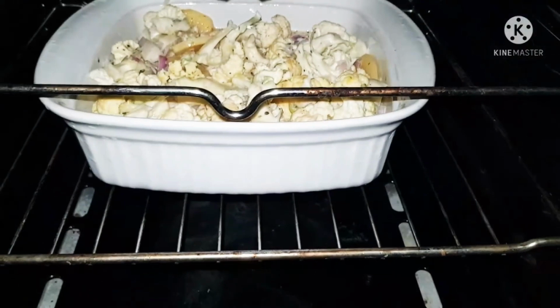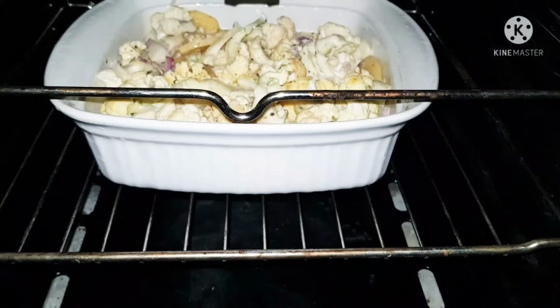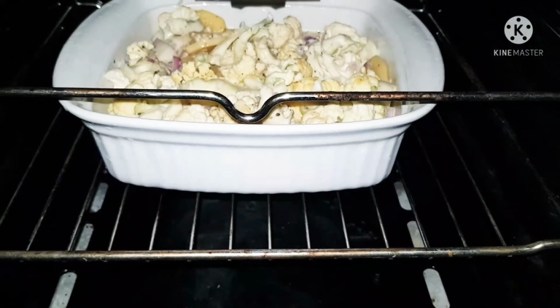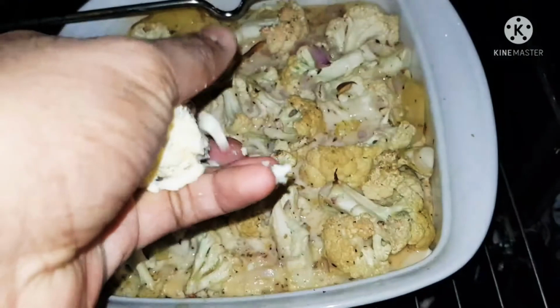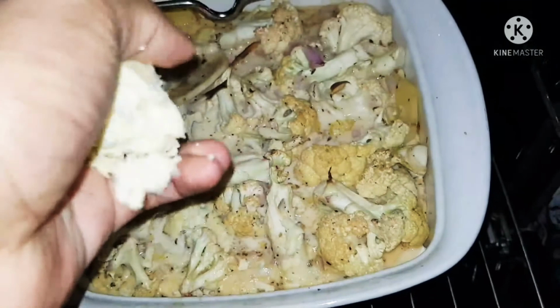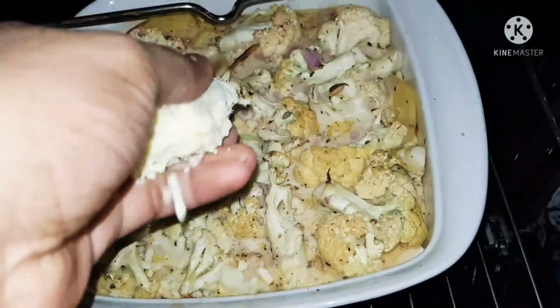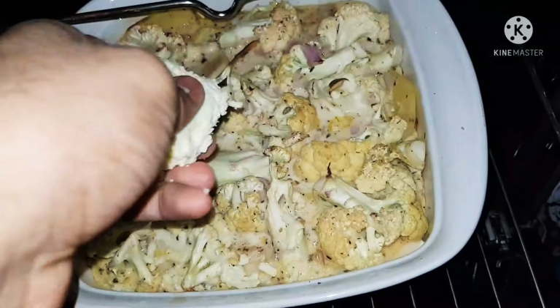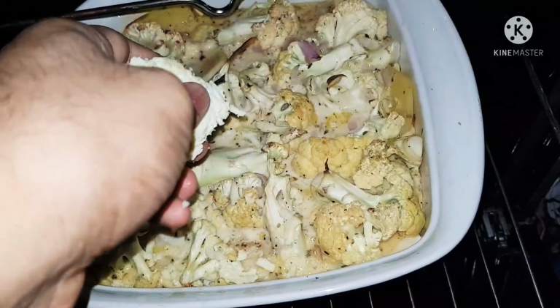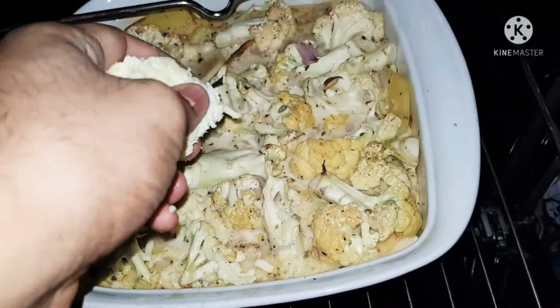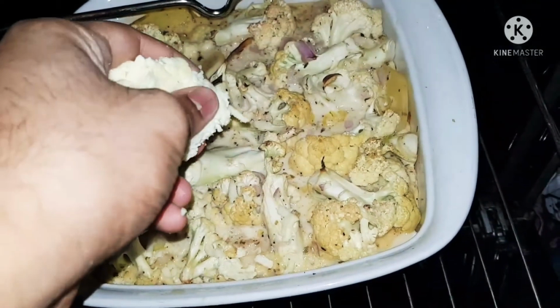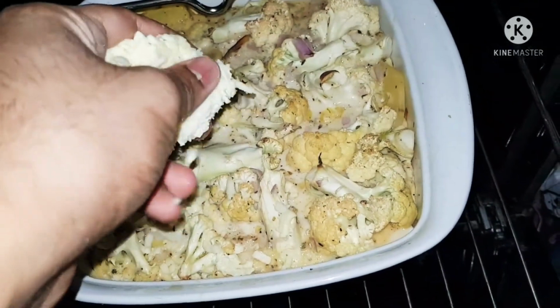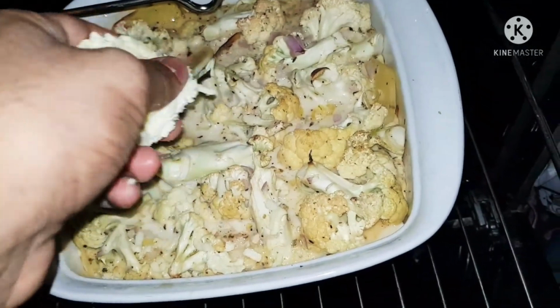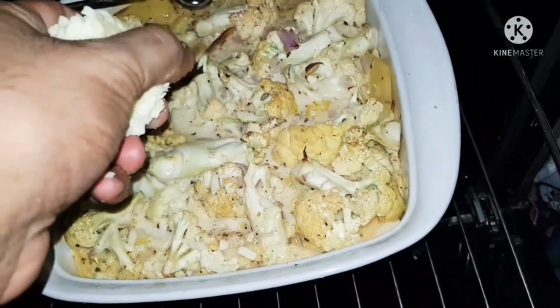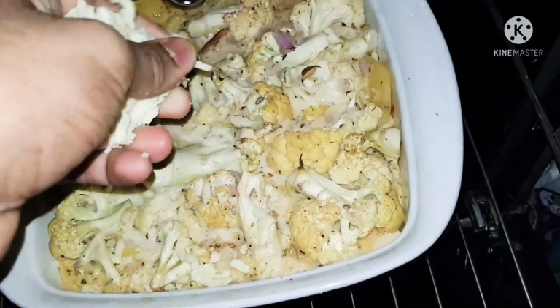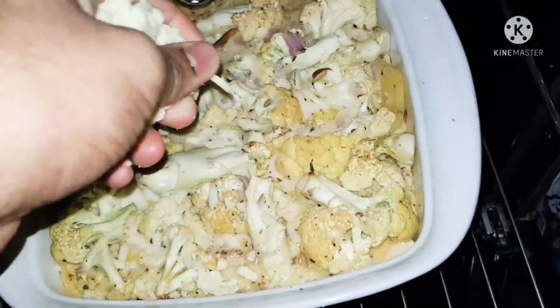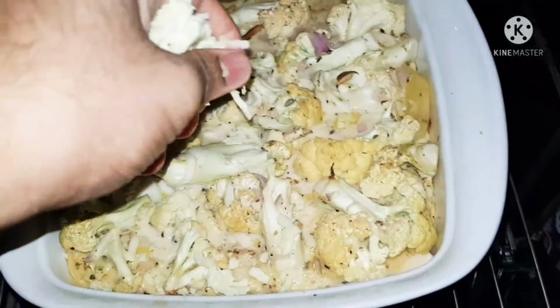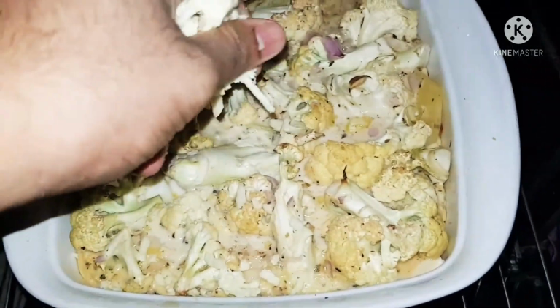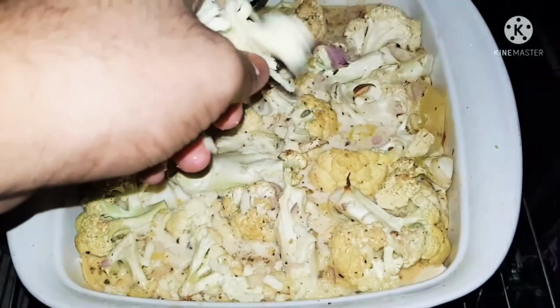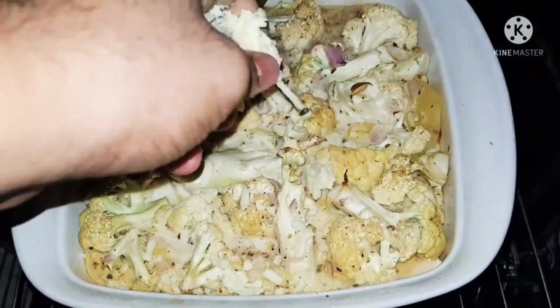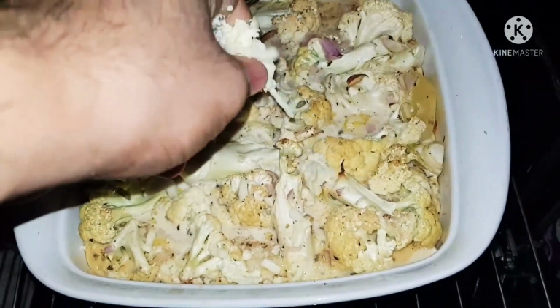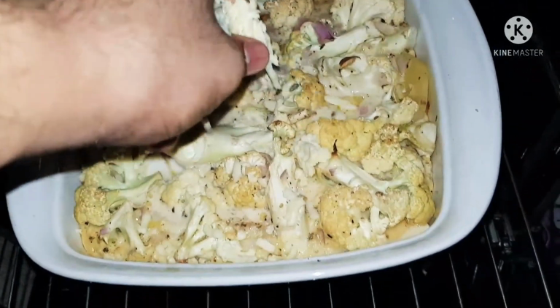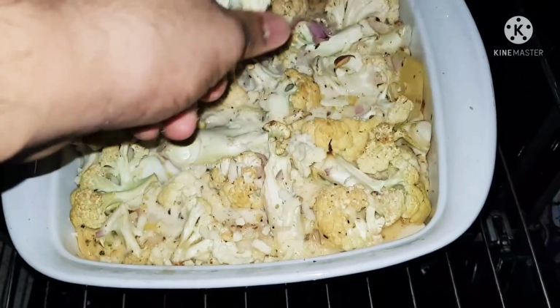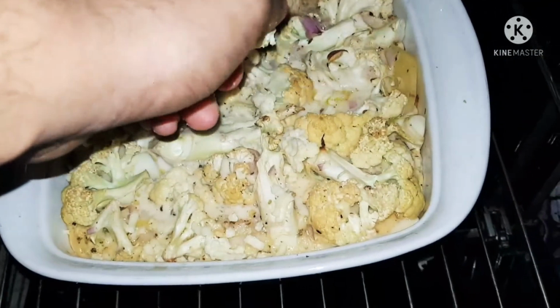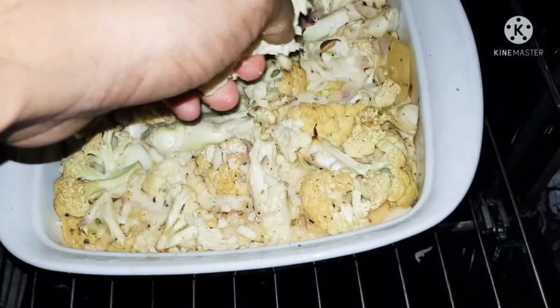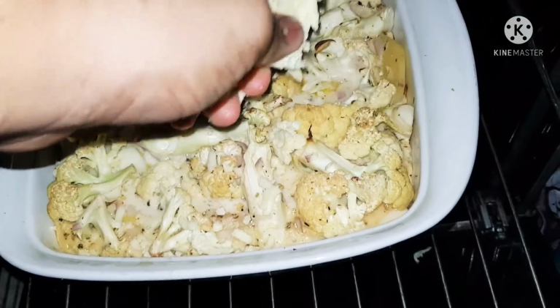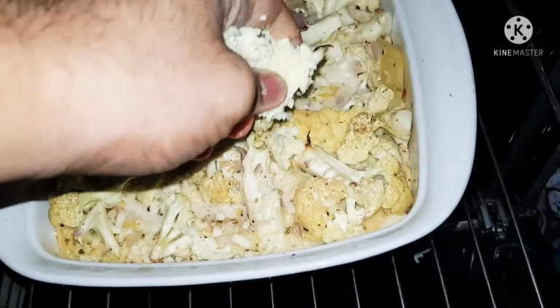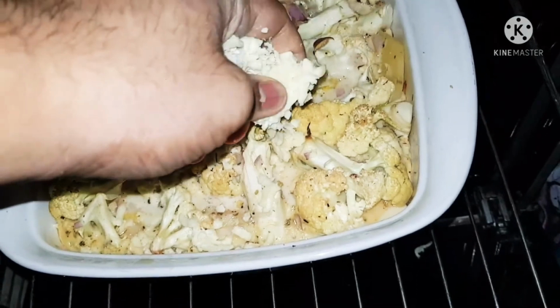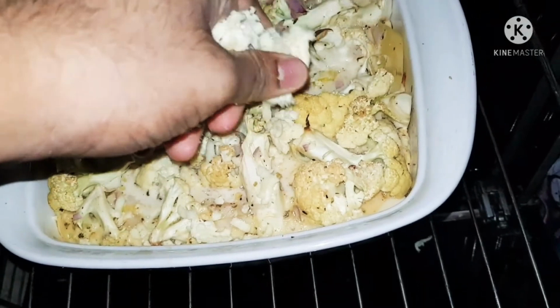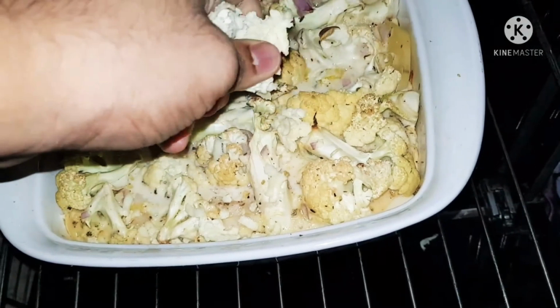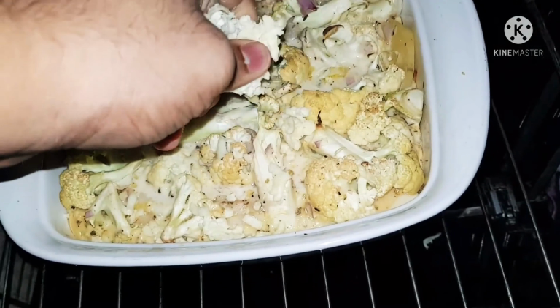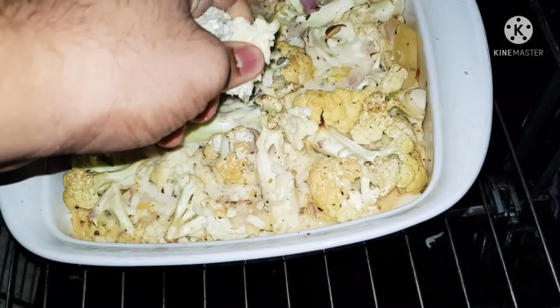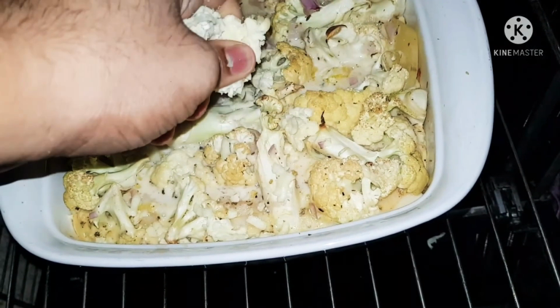Bake in a 475-degree heated oven. Just add some mozzarella cheese on top before baking.